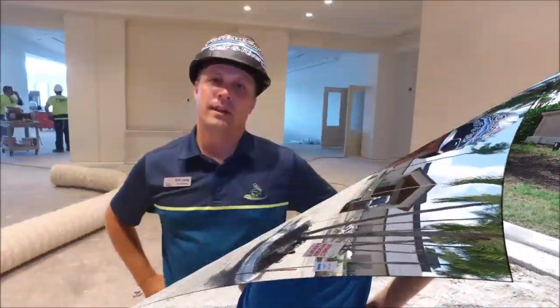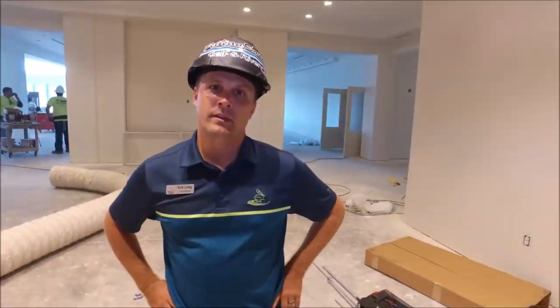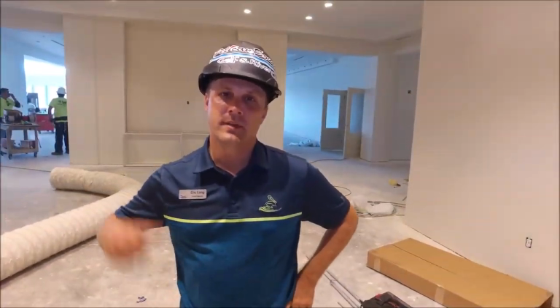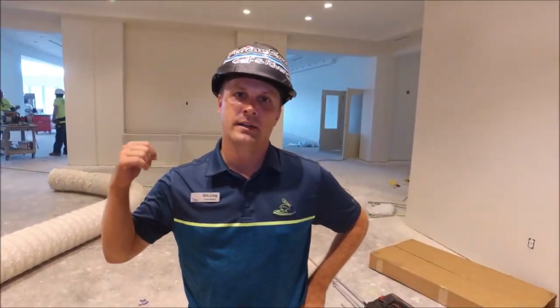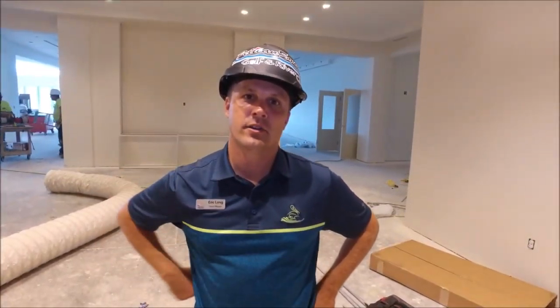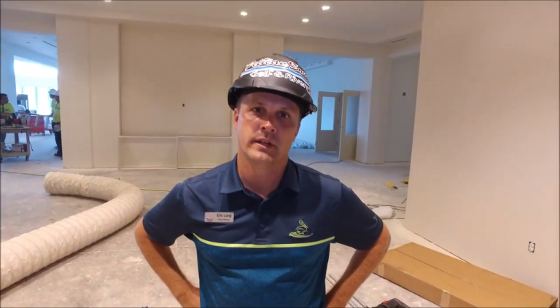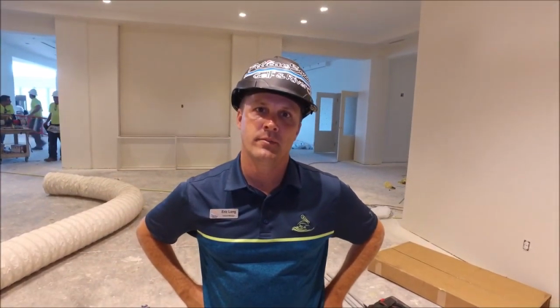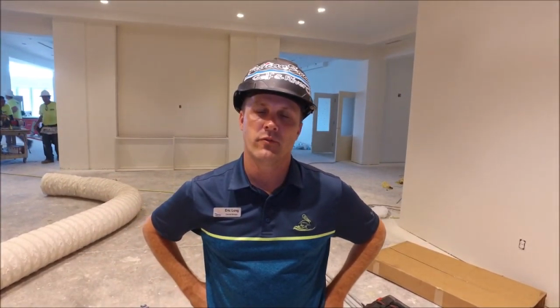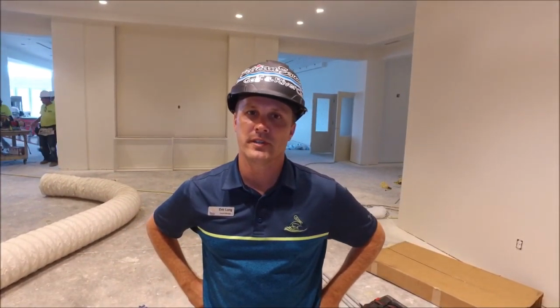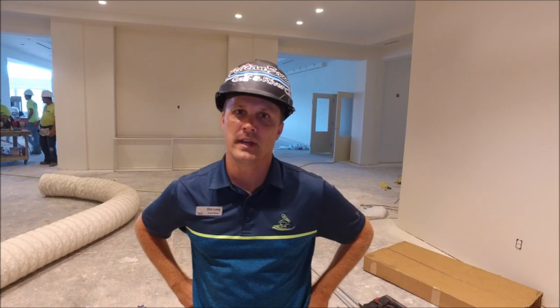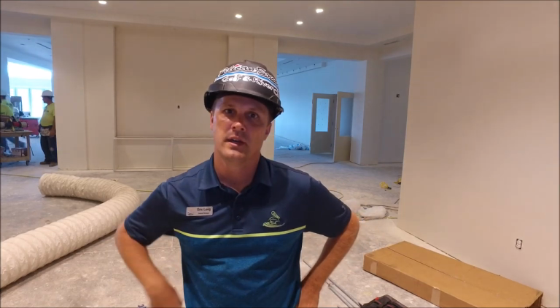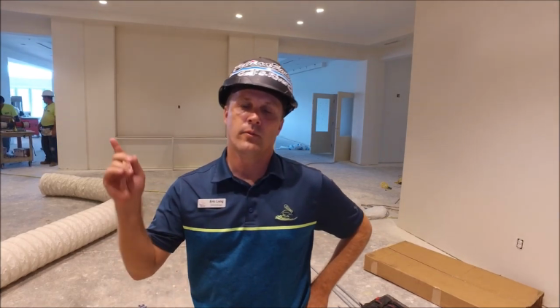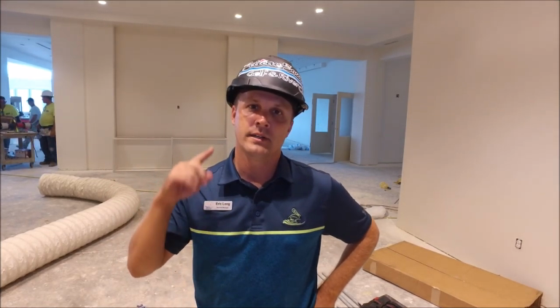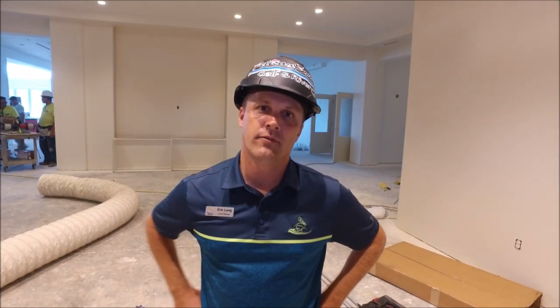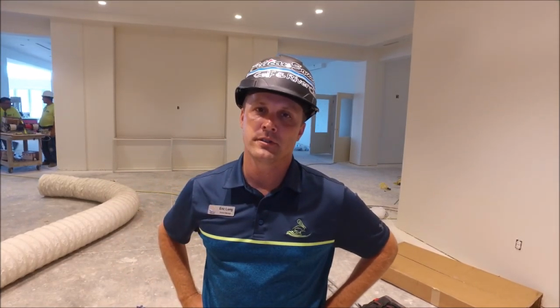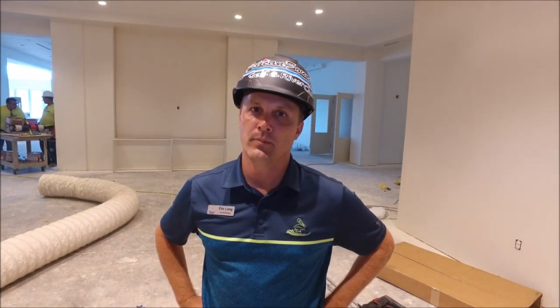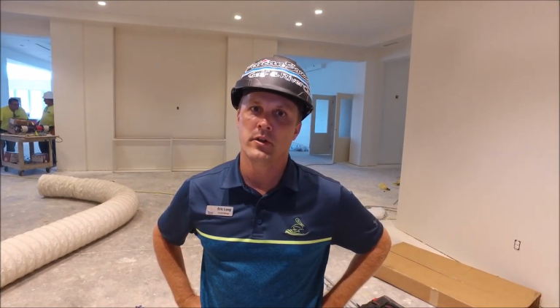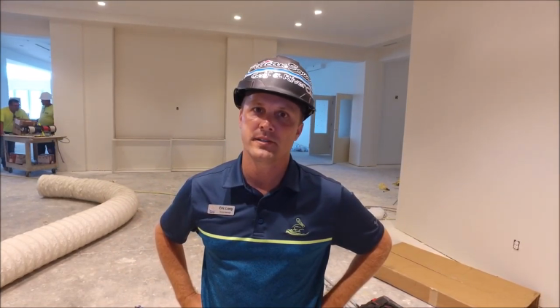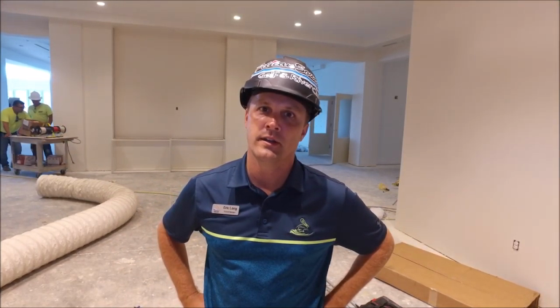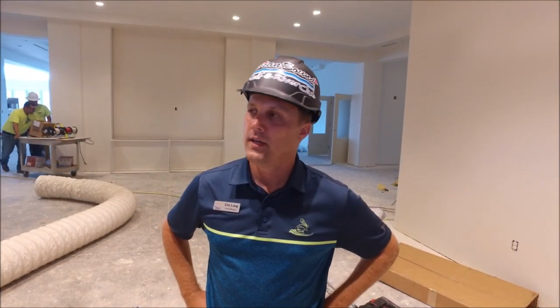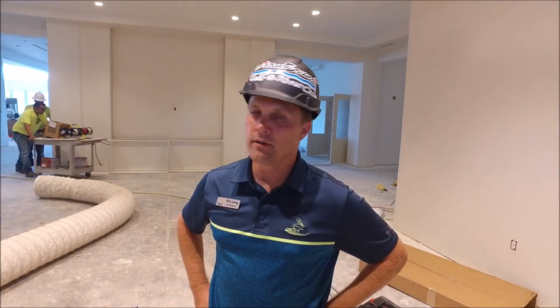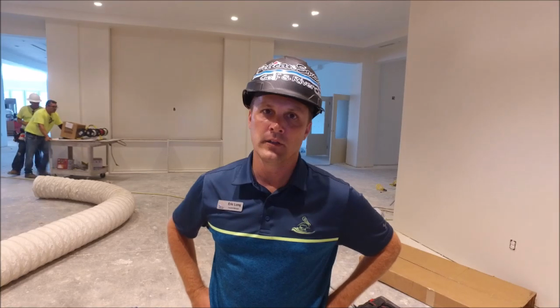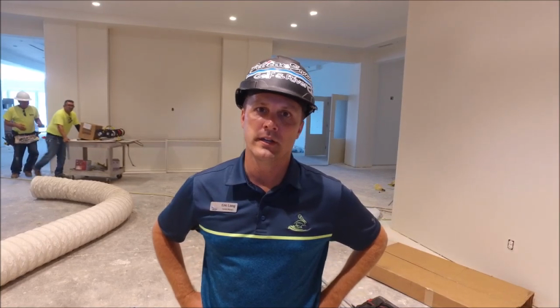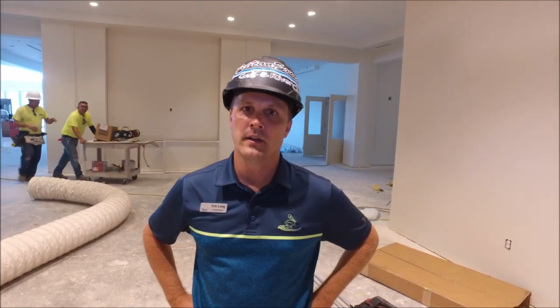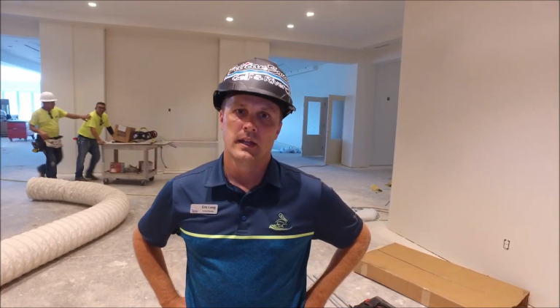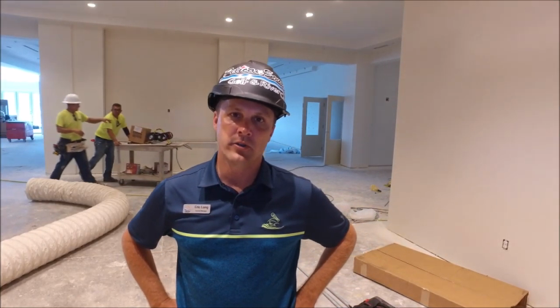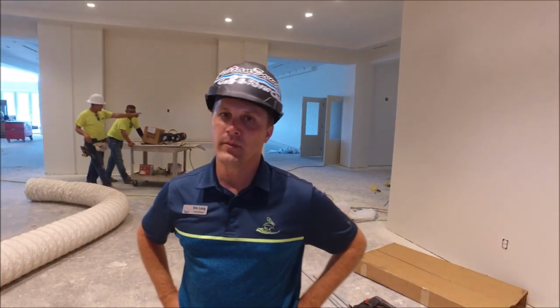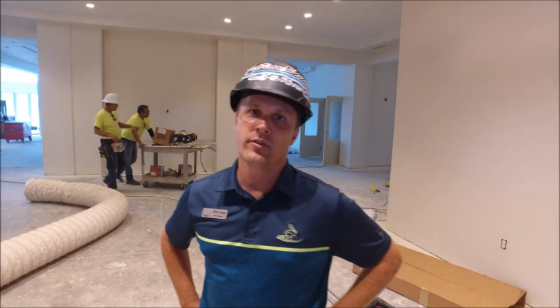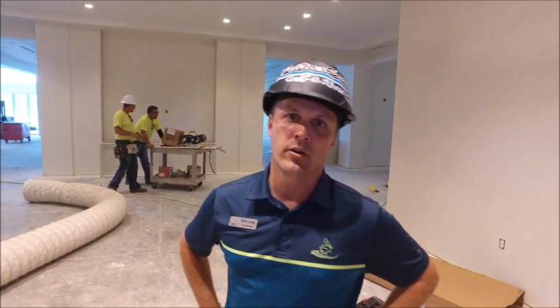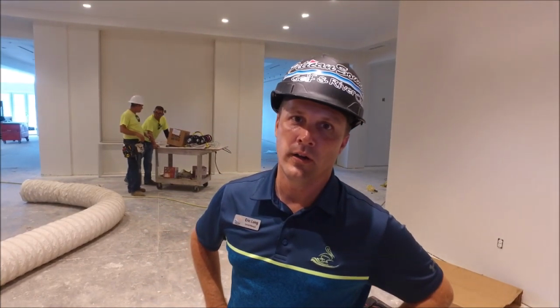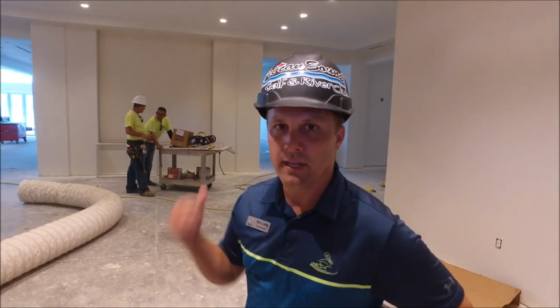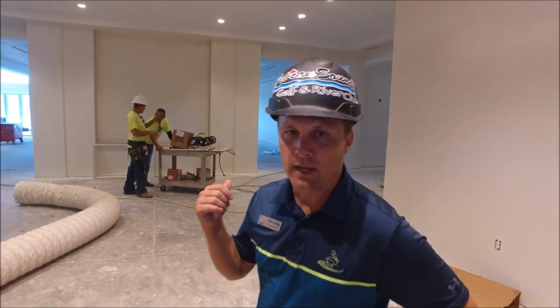We are in the main lobby. You can see behind us they started putting in the cabinetry for the reception desk. Around us the first prime coat has started. It's starting to really look good in here. Let me showcase some of the other things that are going on.